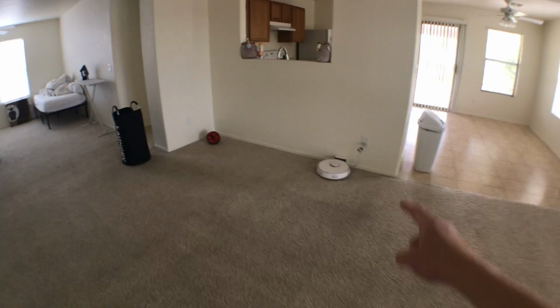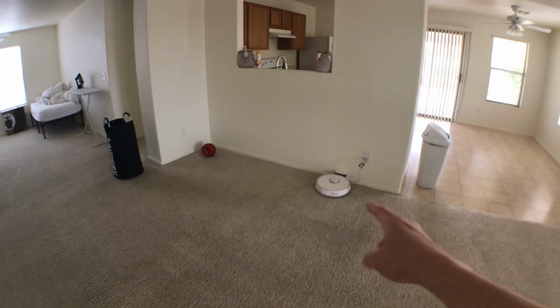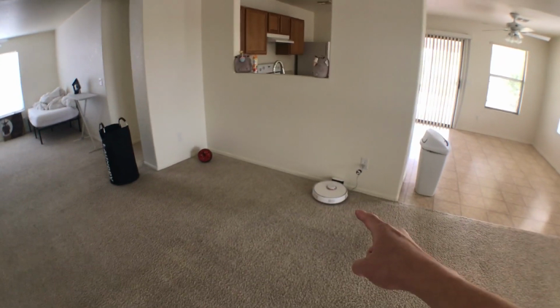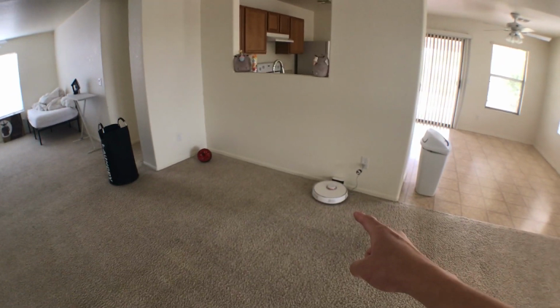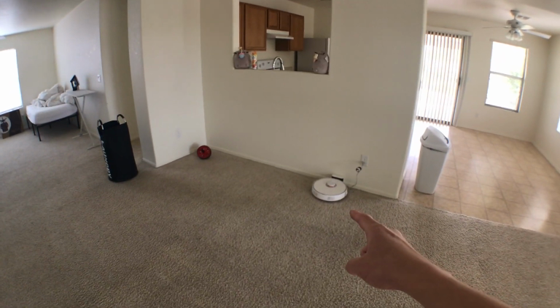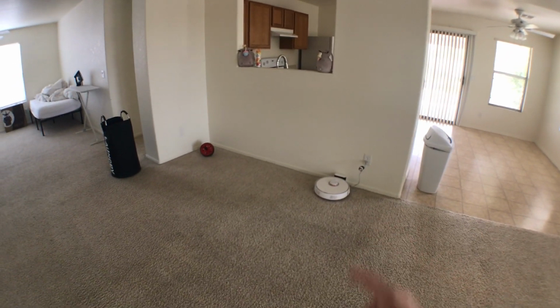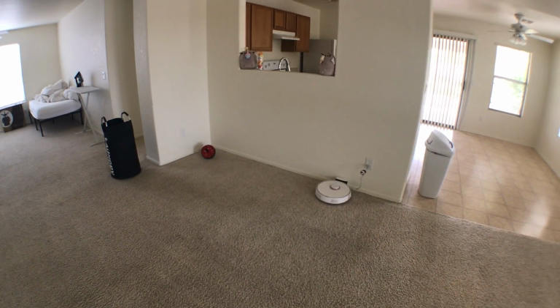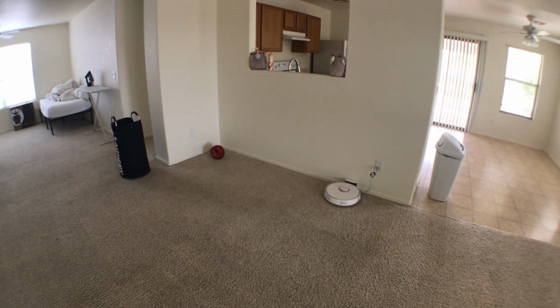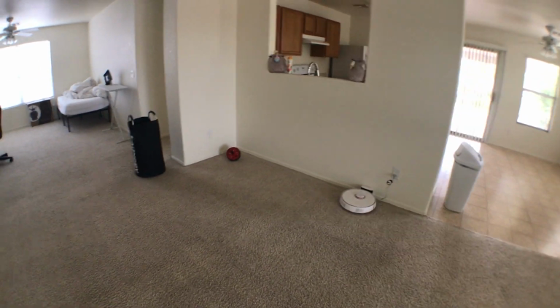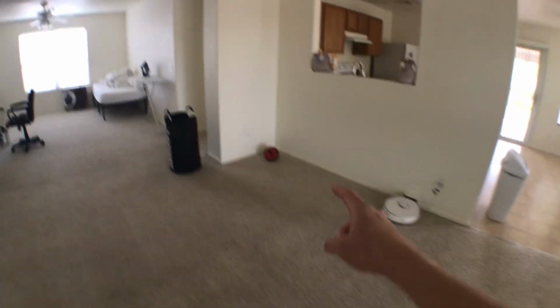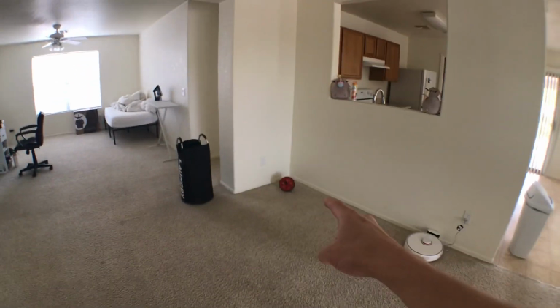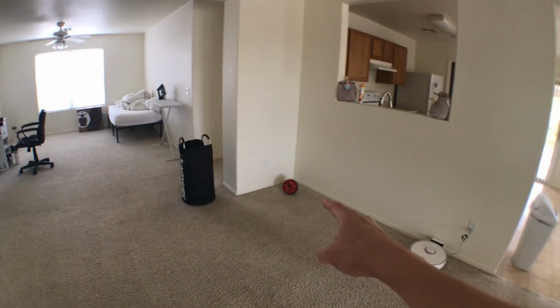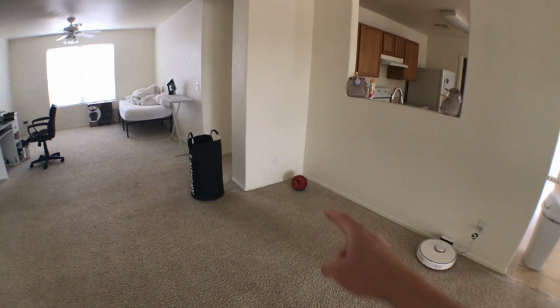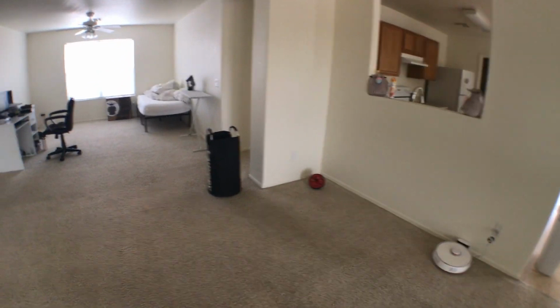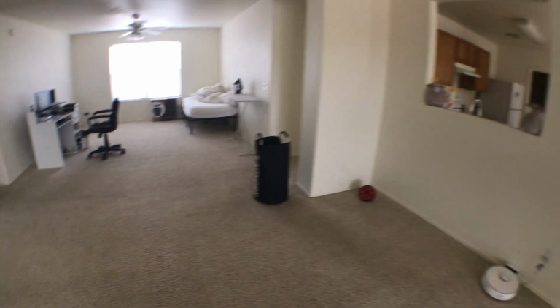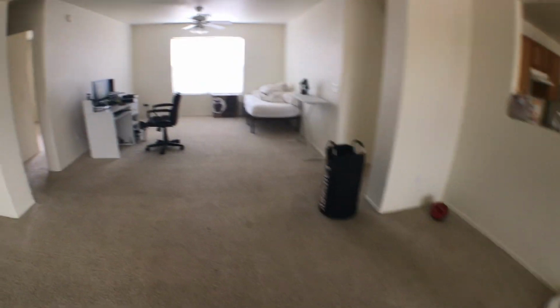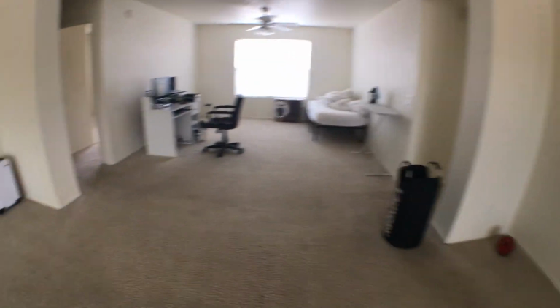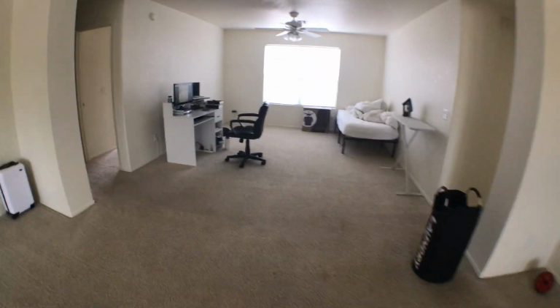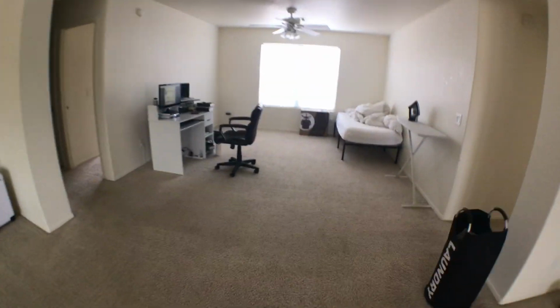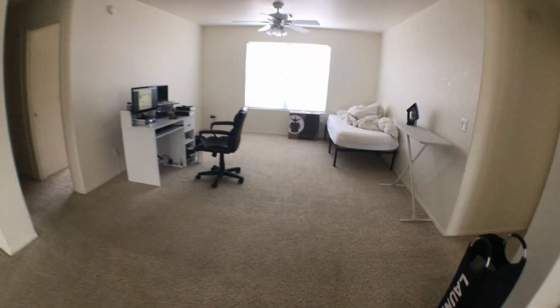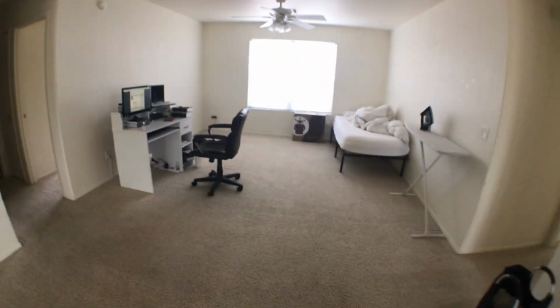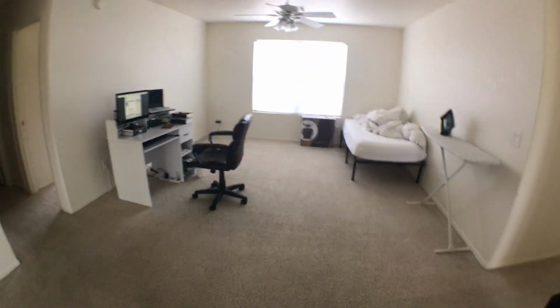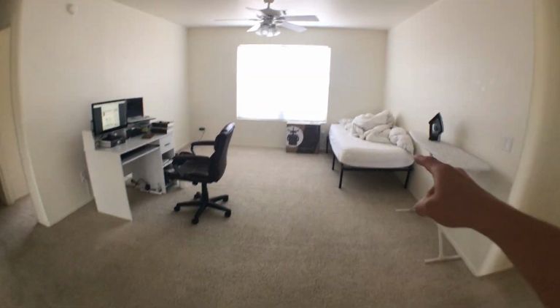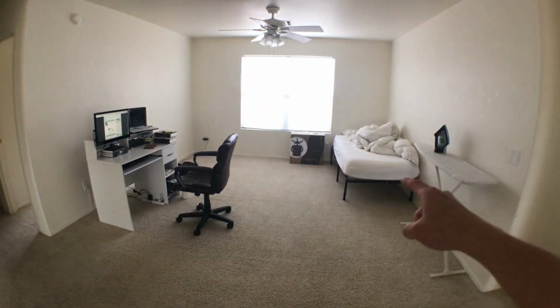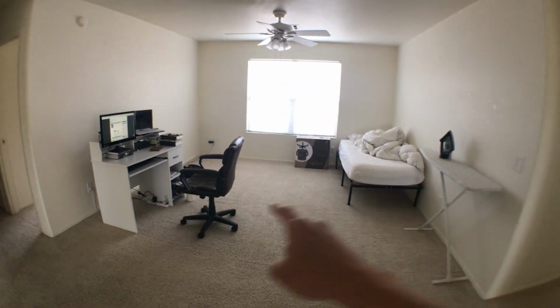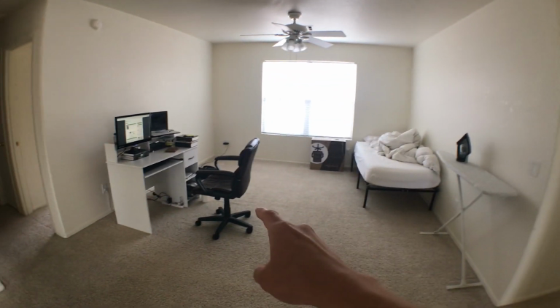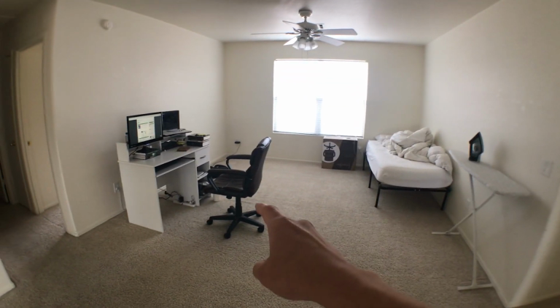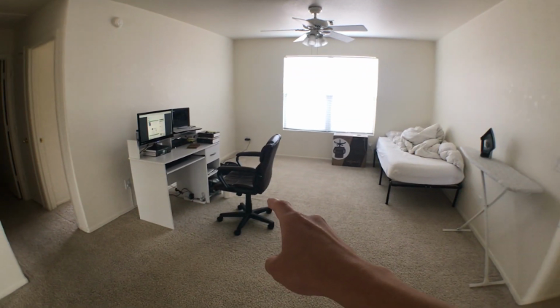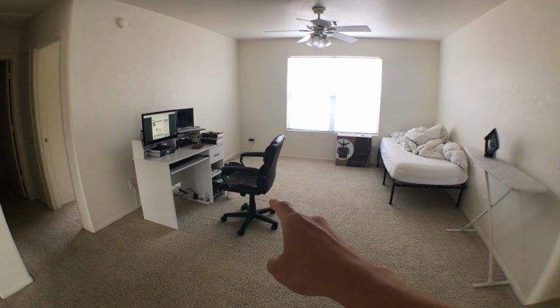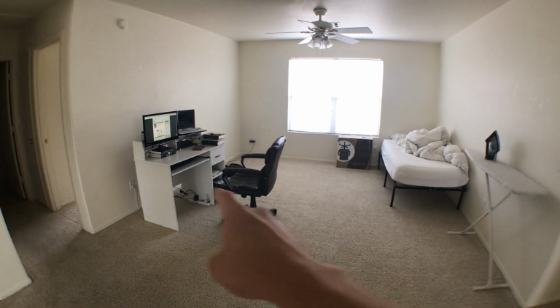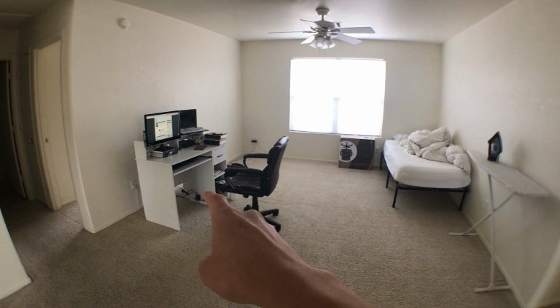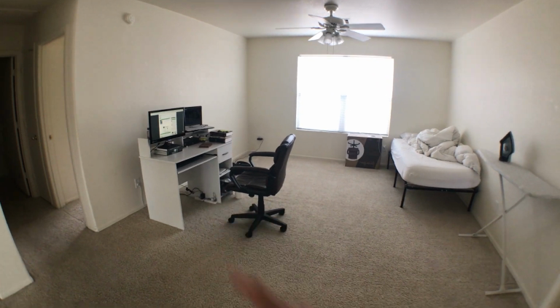There's my robot vacuum which cleans my house every Tuesday while I'm at work. There's my ab wheel. And over here are the majority of my possessions. There's my bed, there's my office chair, and my desk.